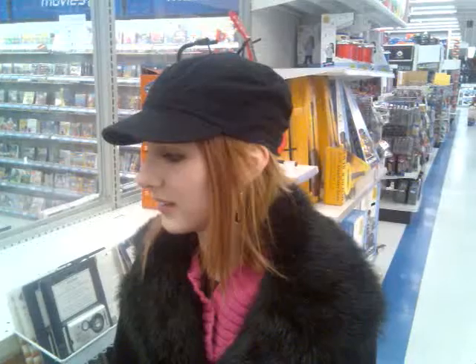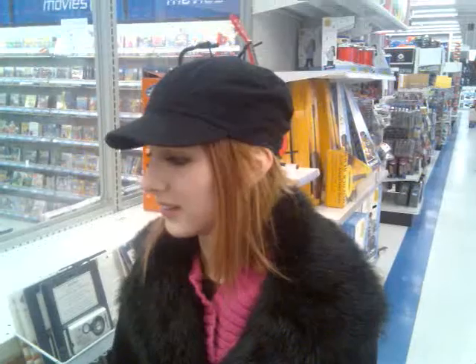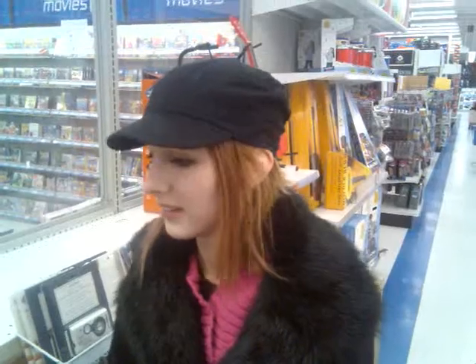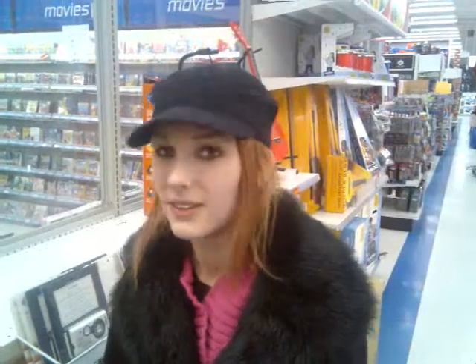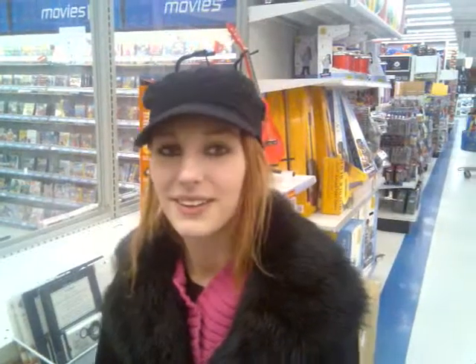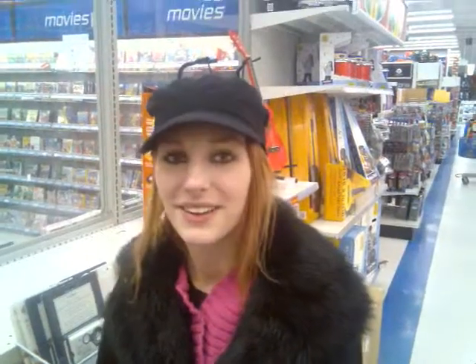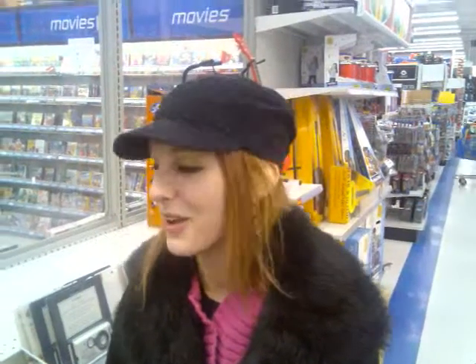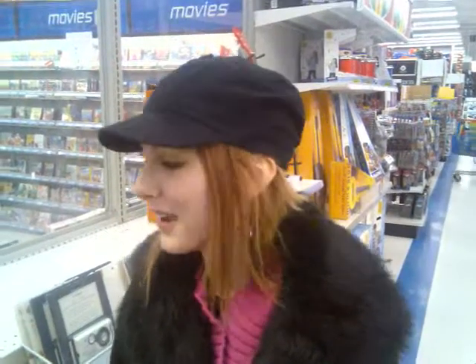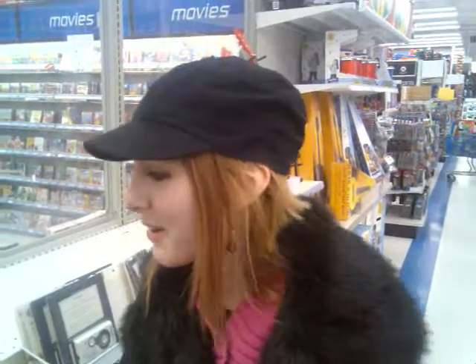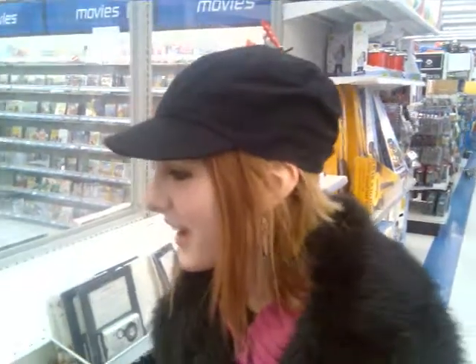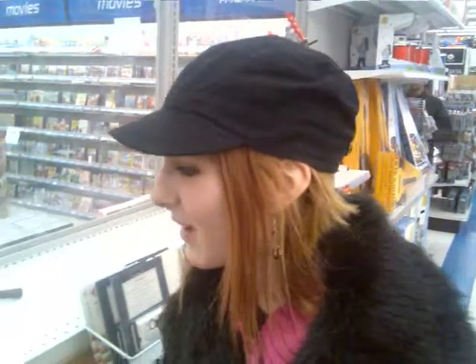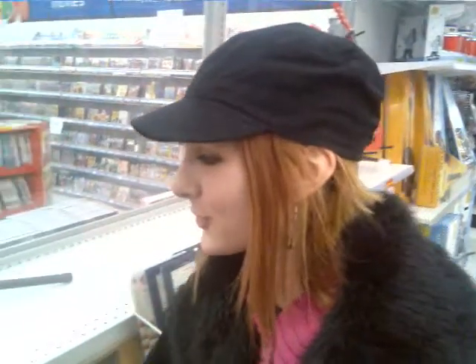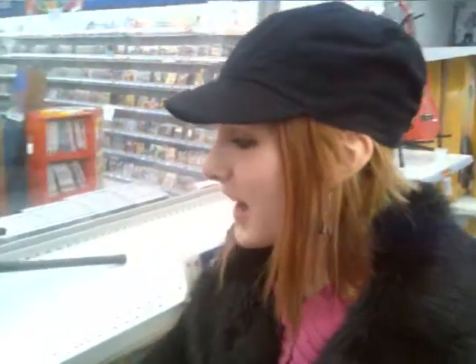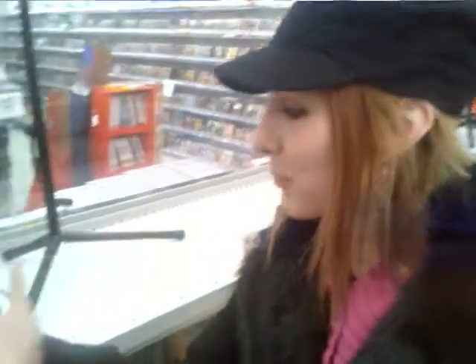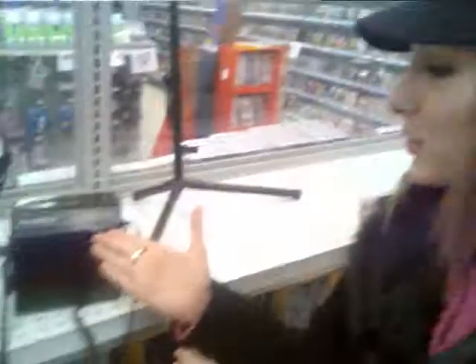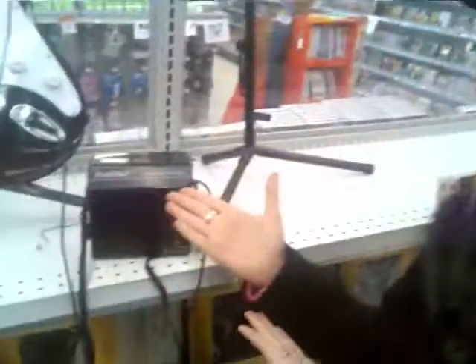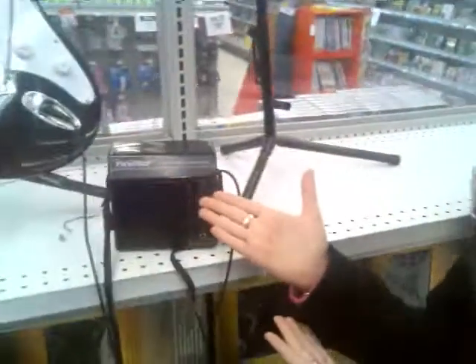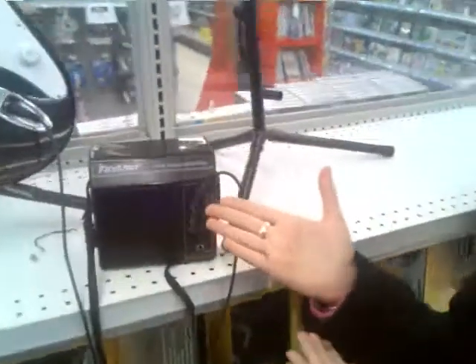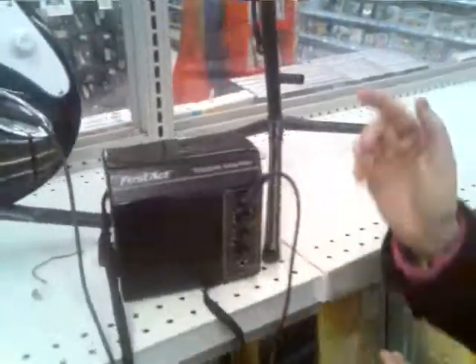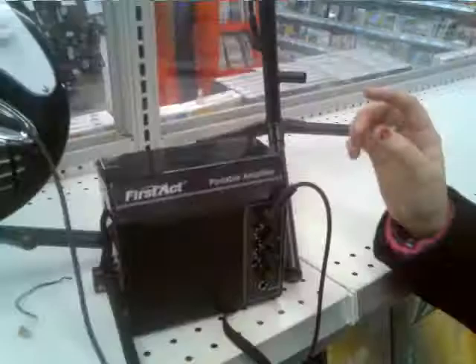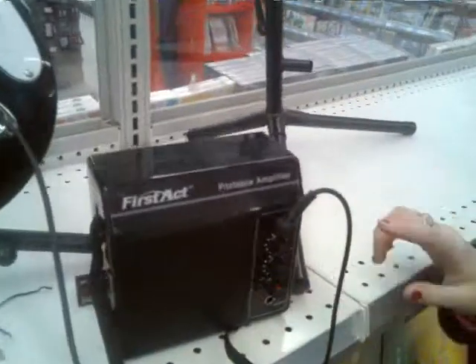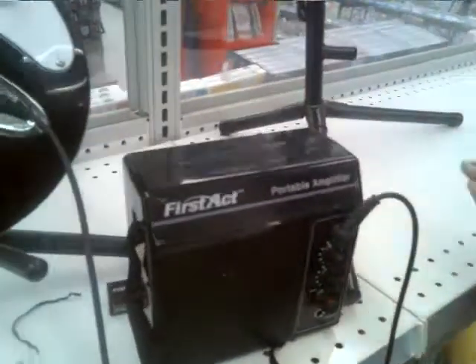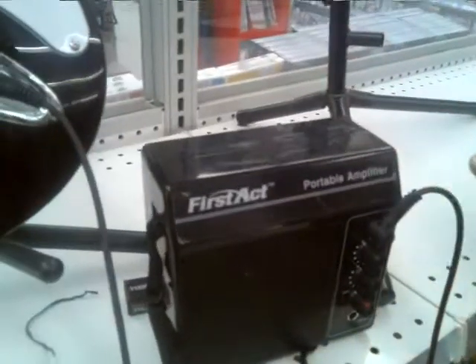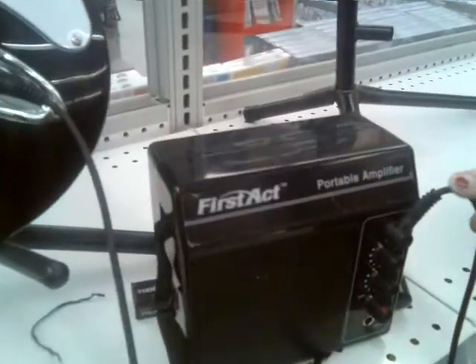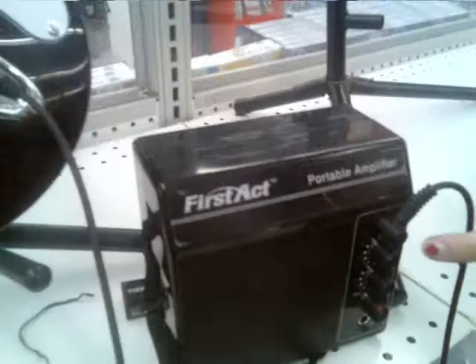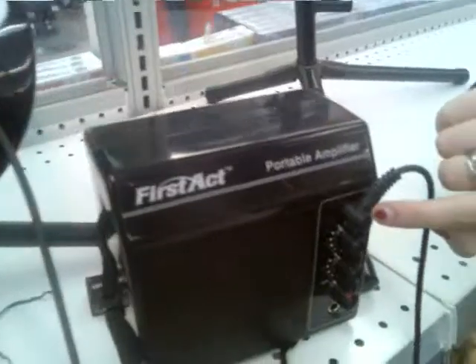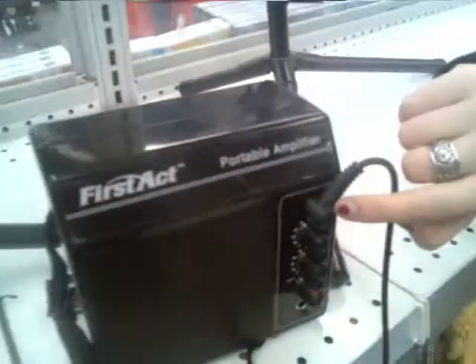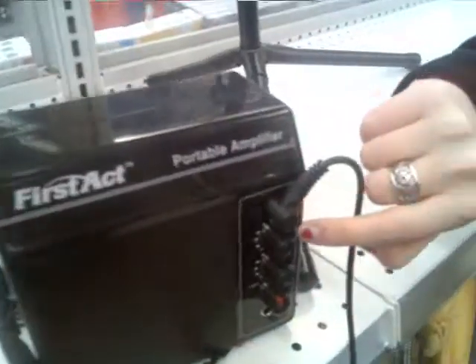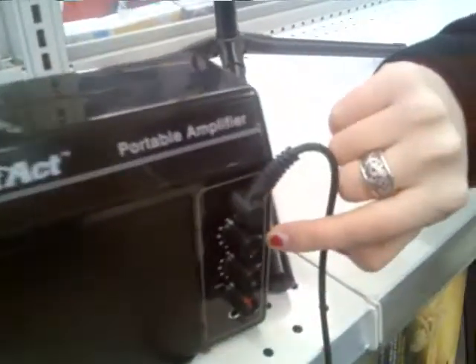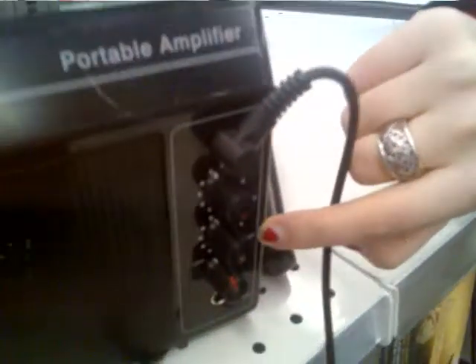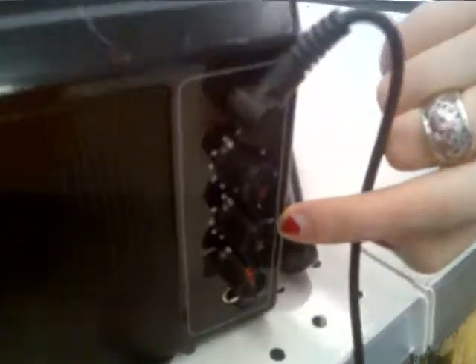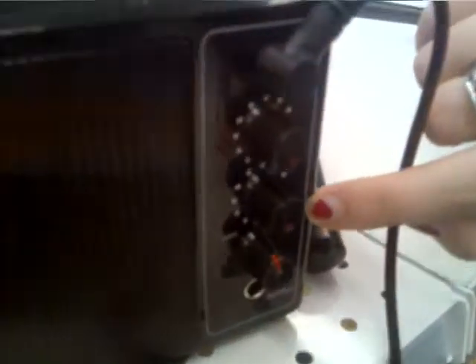Okay Sarah, what do we have? We have a First Act portable amplifier. It has, as you can see, input, volume, and tone.